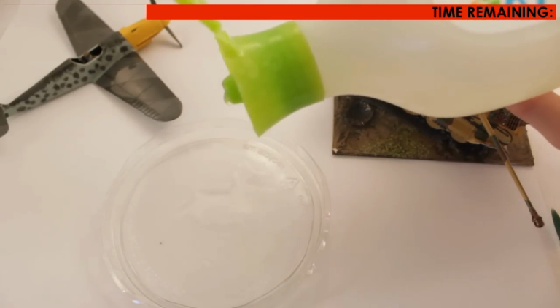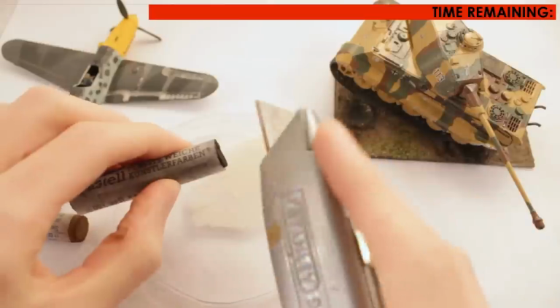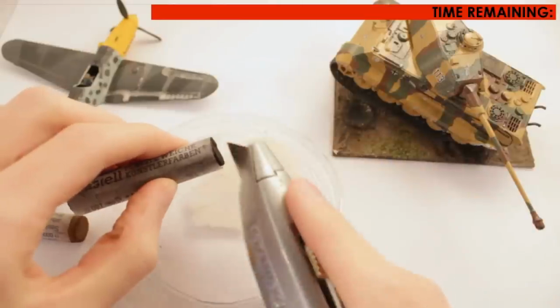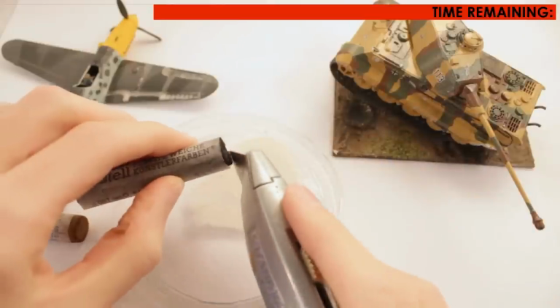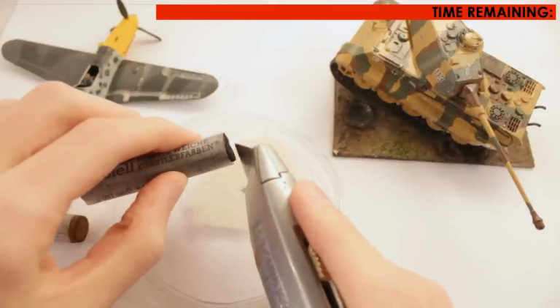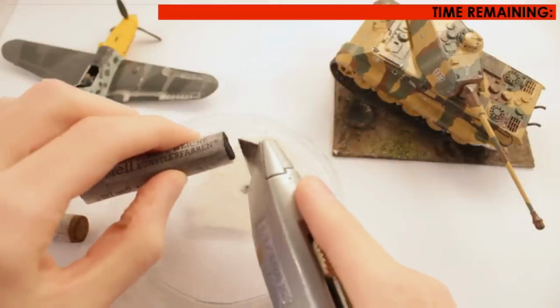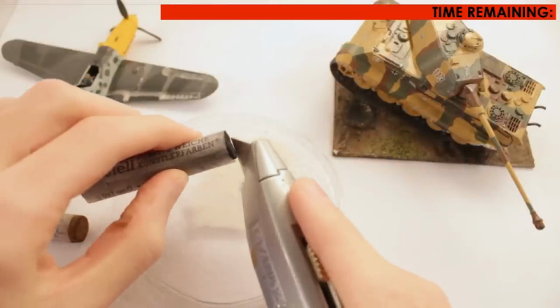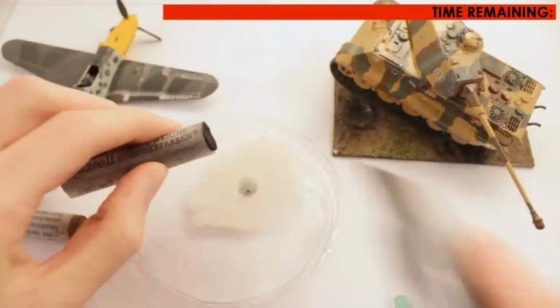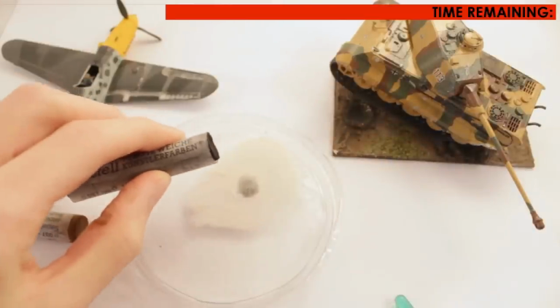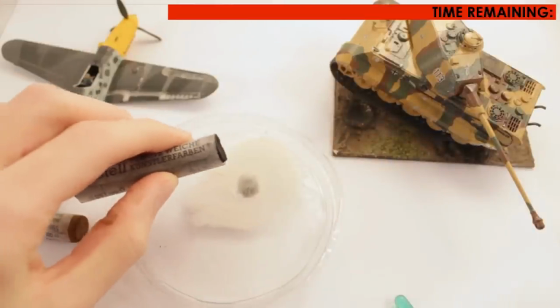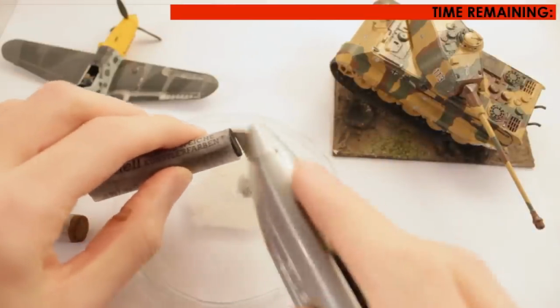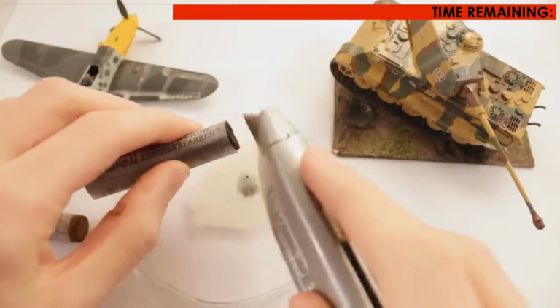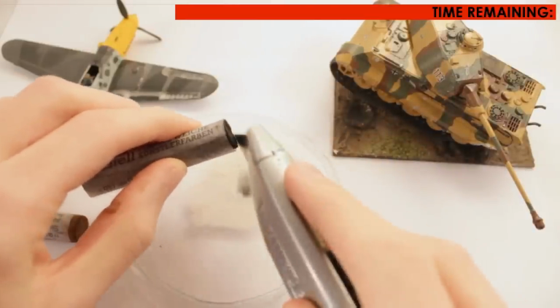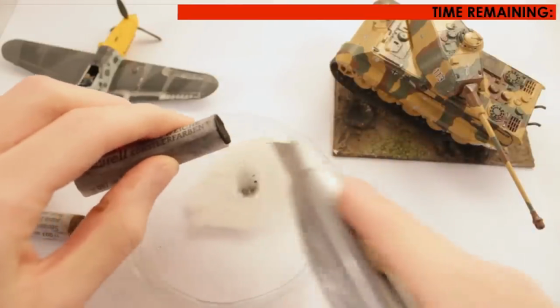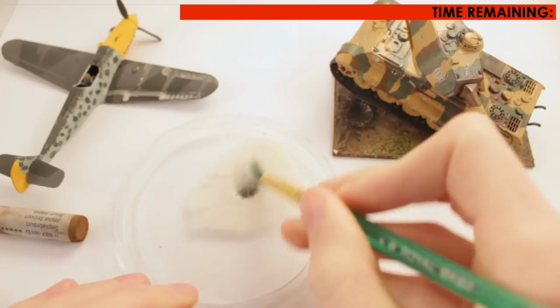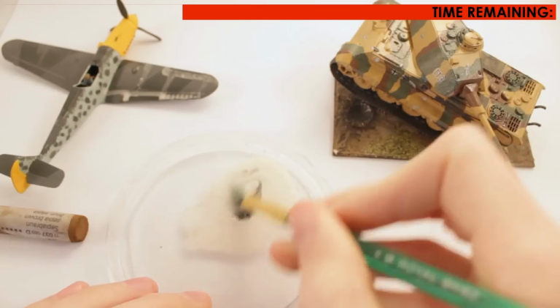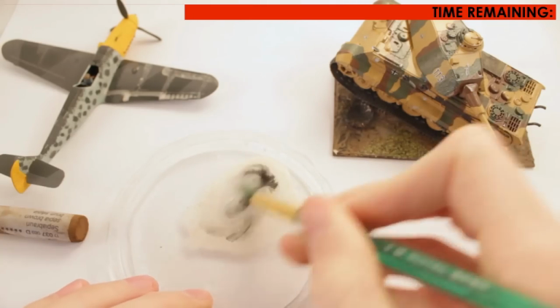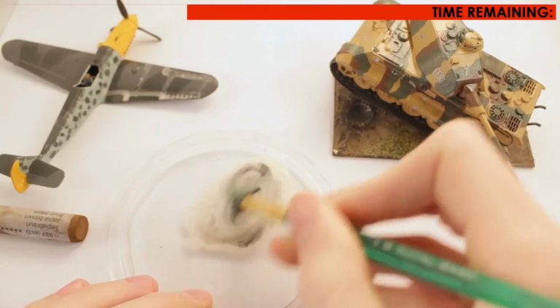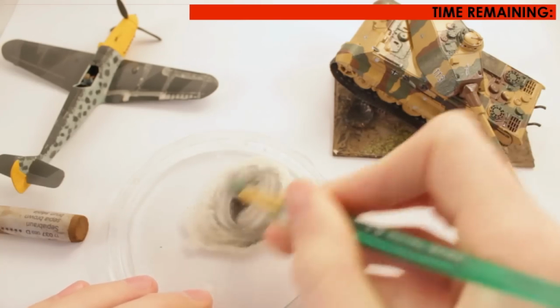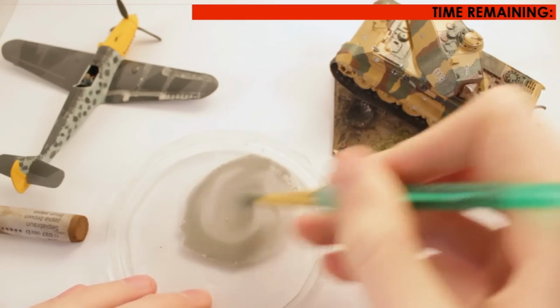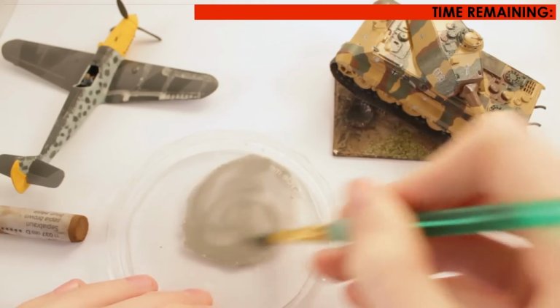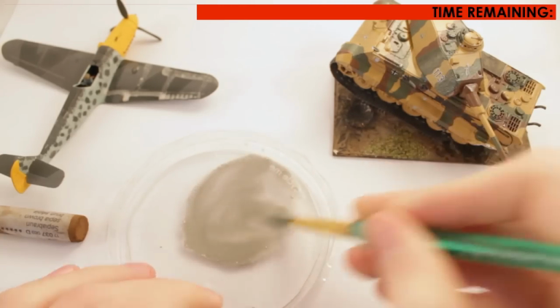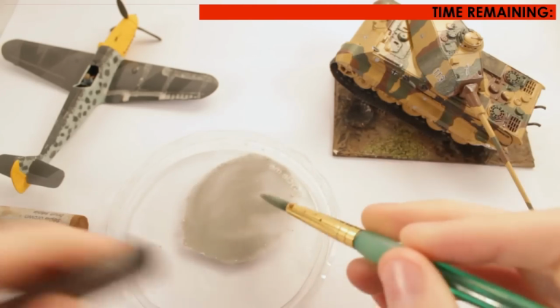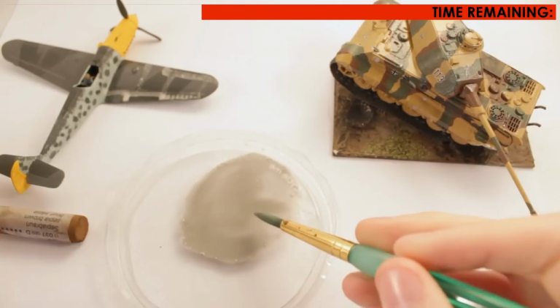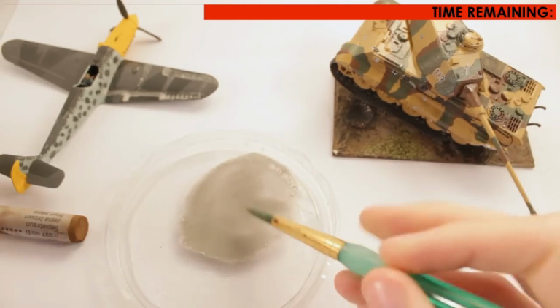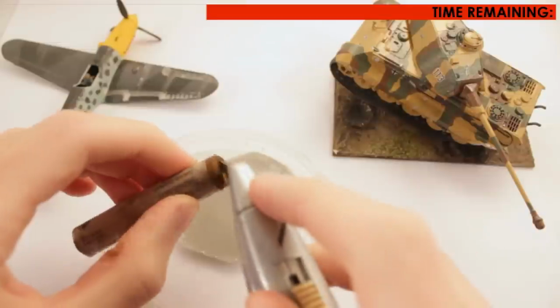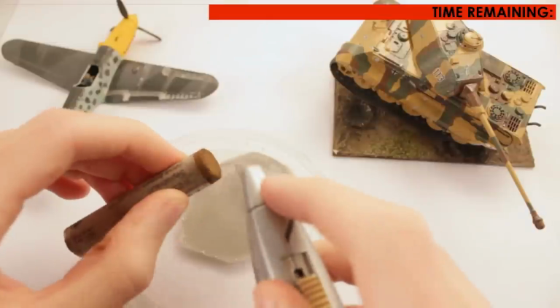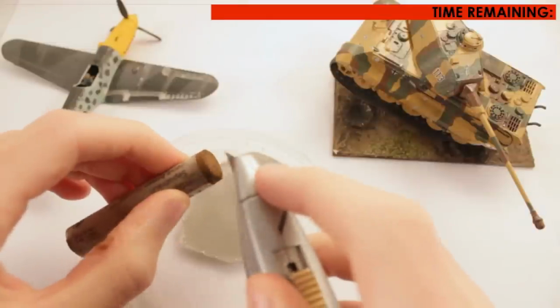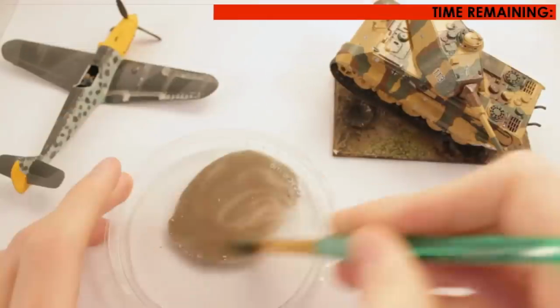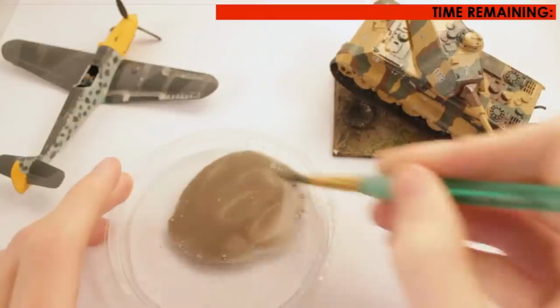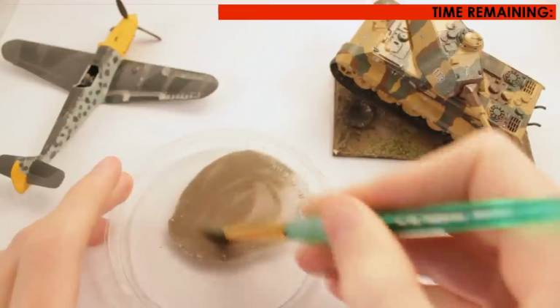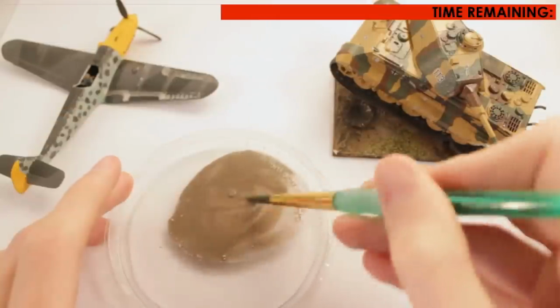Then with a sharp object, scratch some chalk dust off the chalk pastel of your desired colour. I recommend brown, black and white pastels because it means you can mix any shade of grey or brown earthy colours.